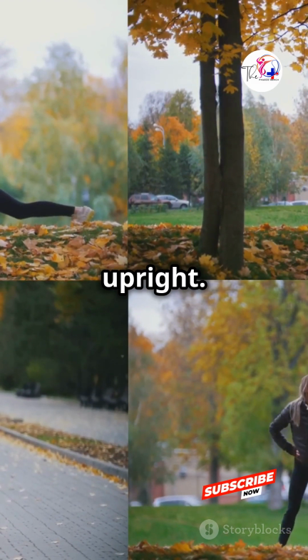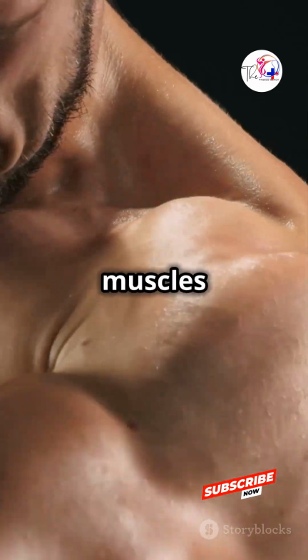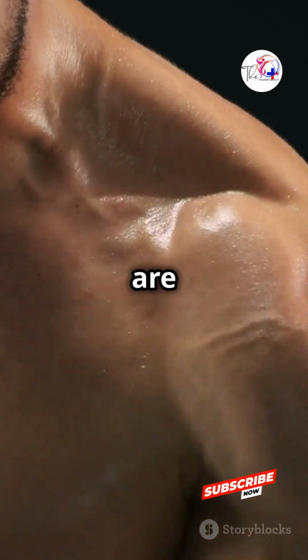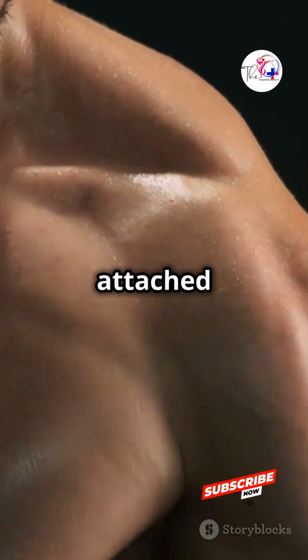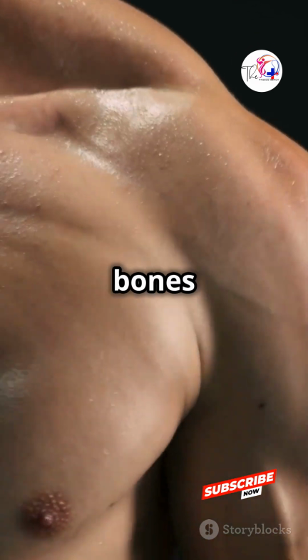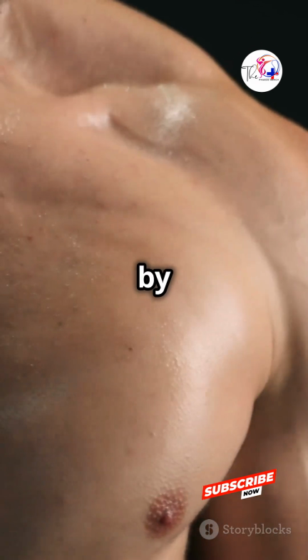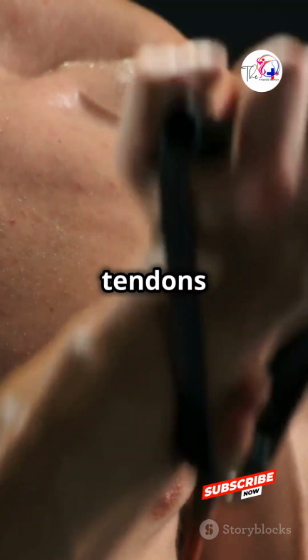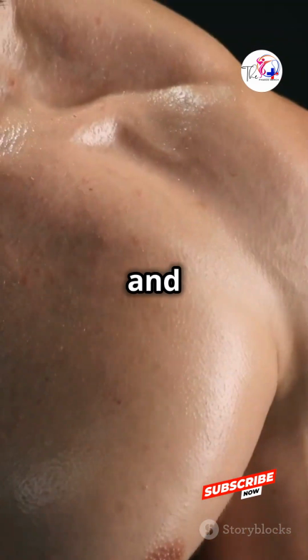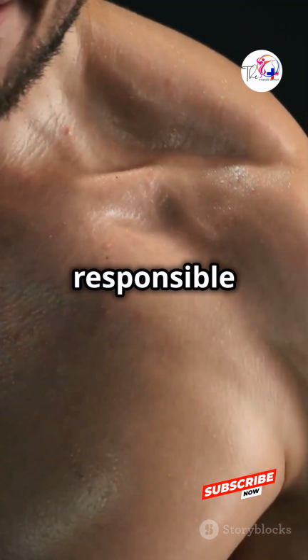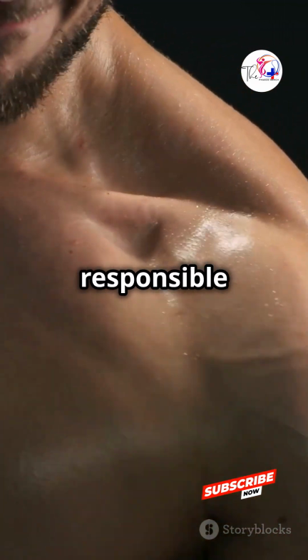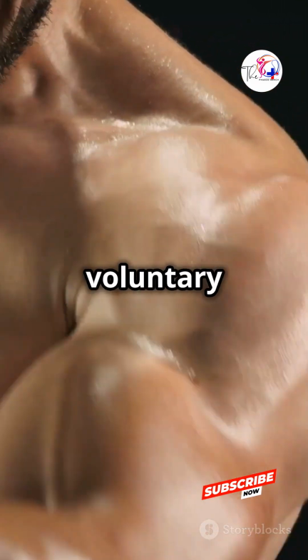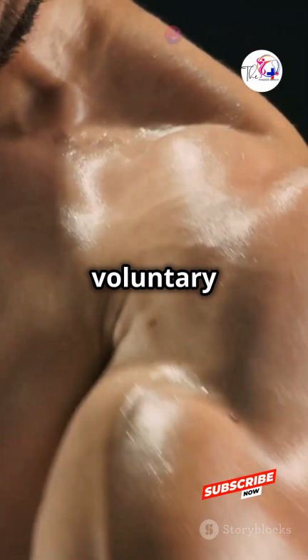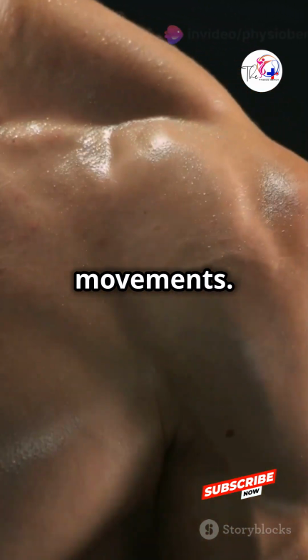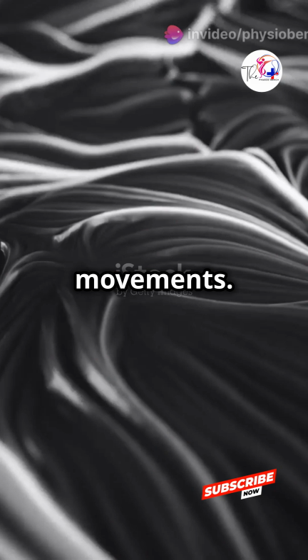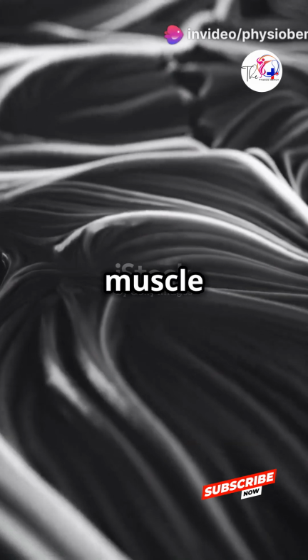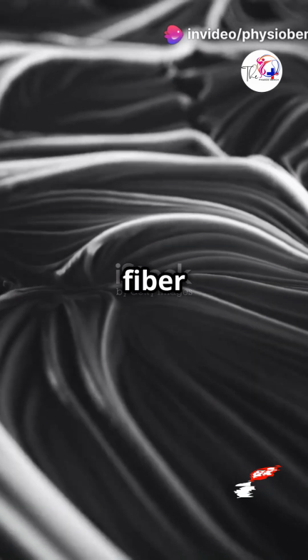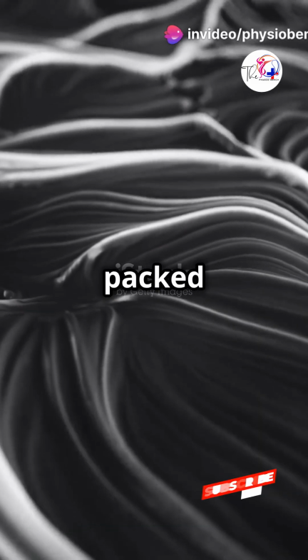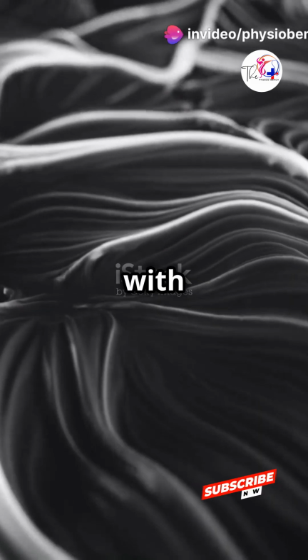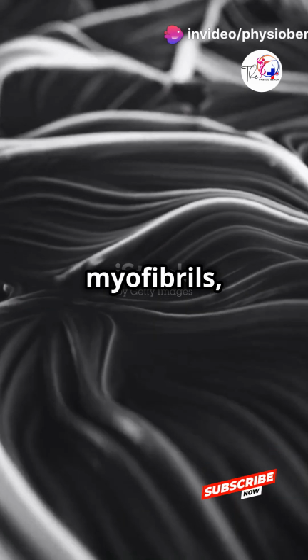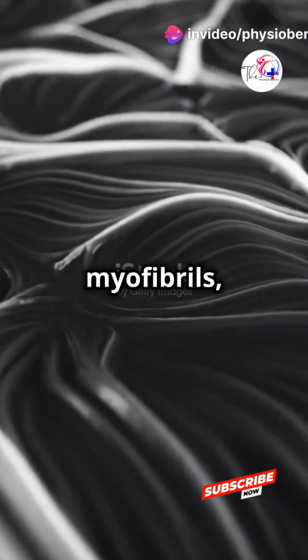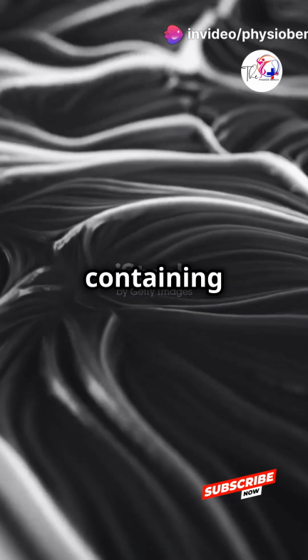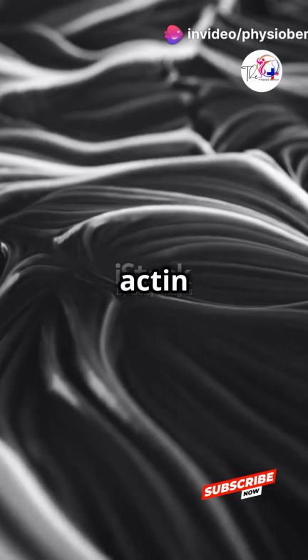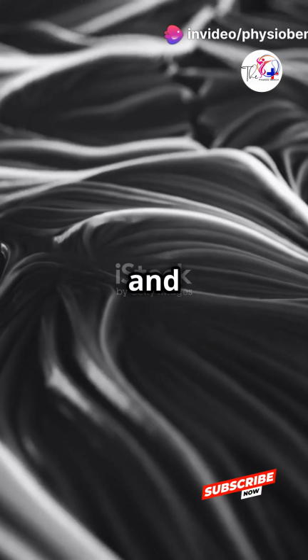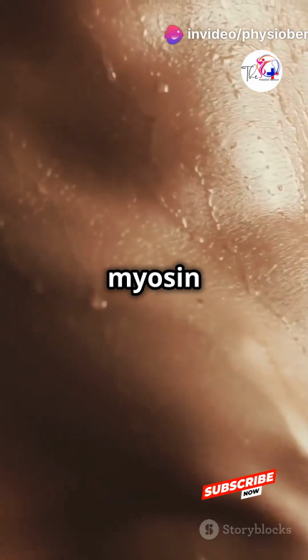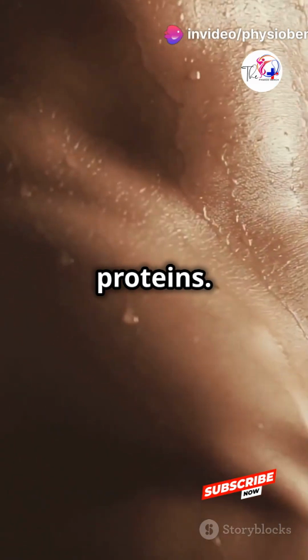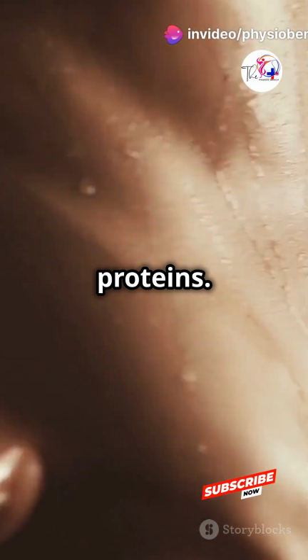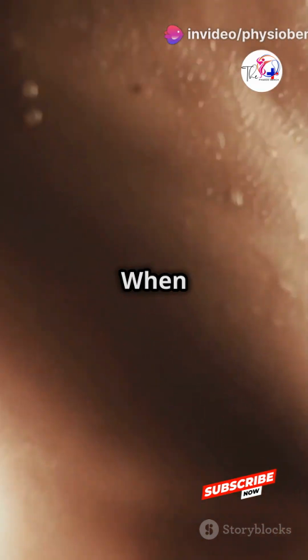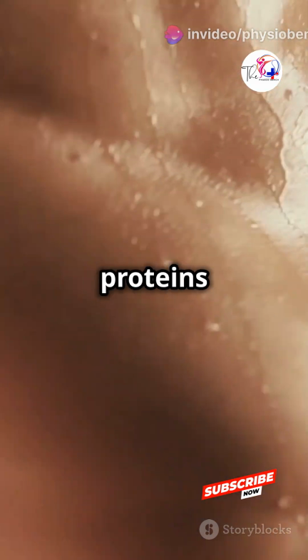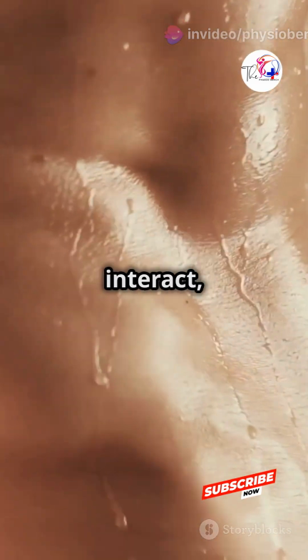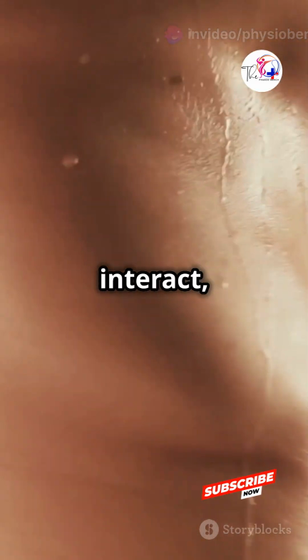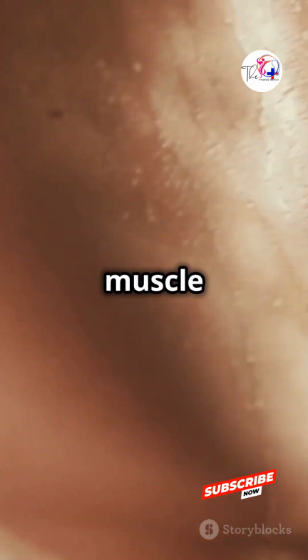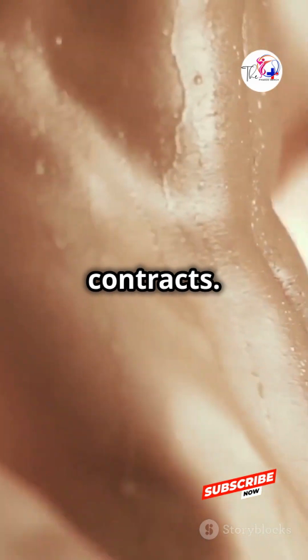These muscles are attached to your bones by tendons and are responsible for voluntary movements. Each muscle fiber is packed with myofibrils containing actin and myosin proteins. When these proteins interact, your muscle contracts.